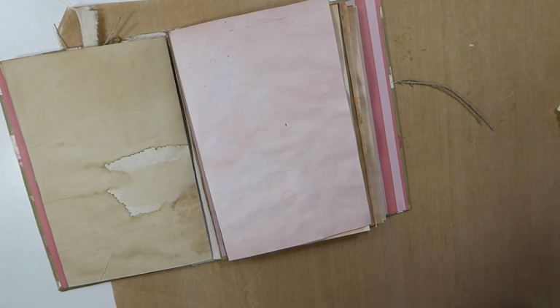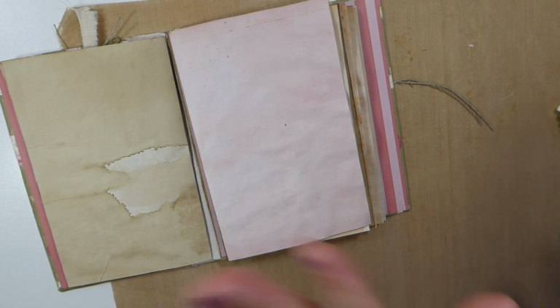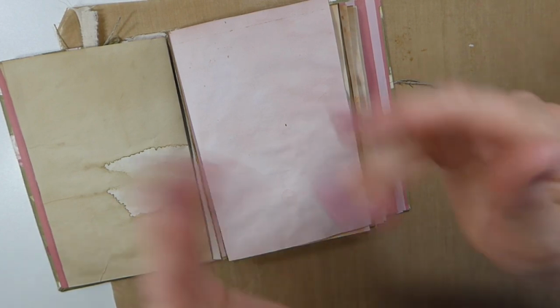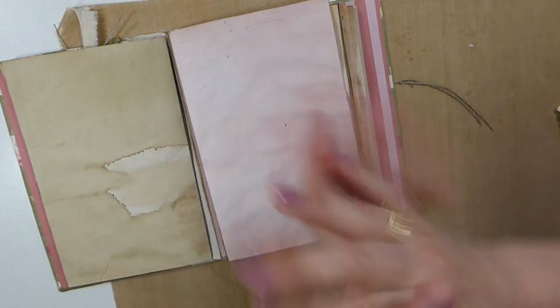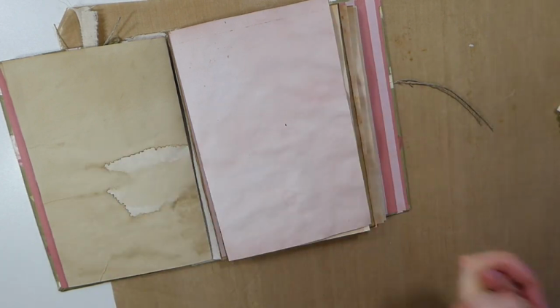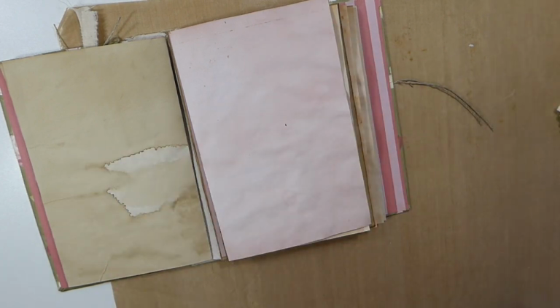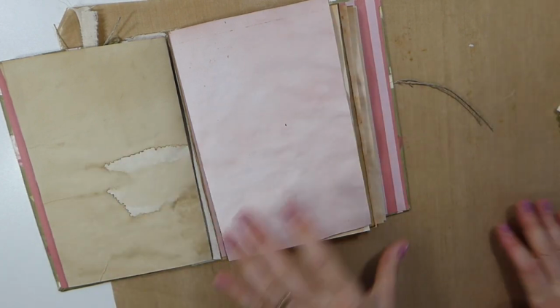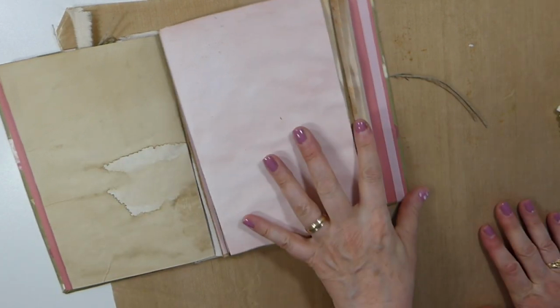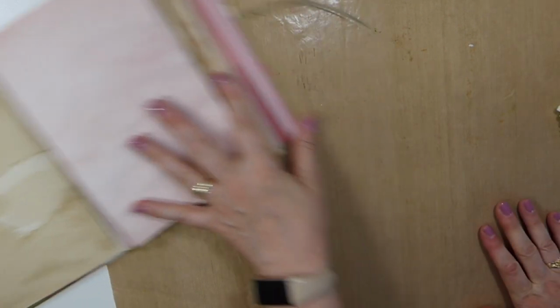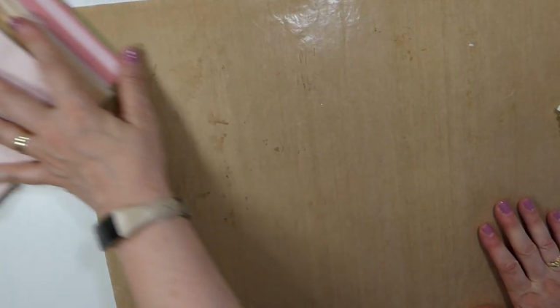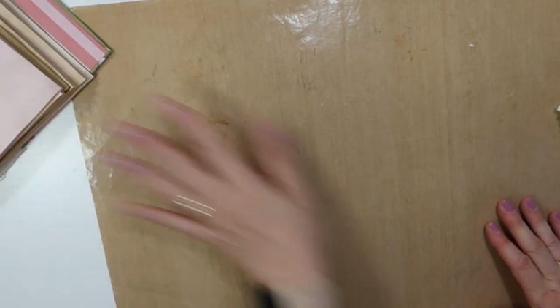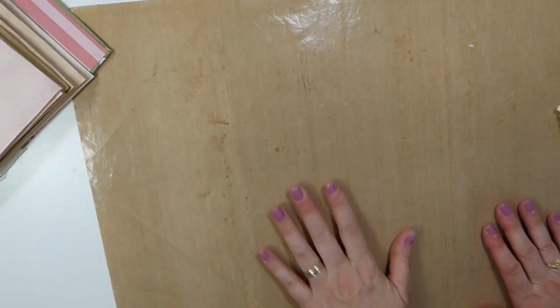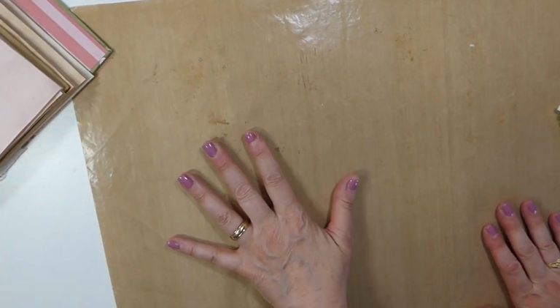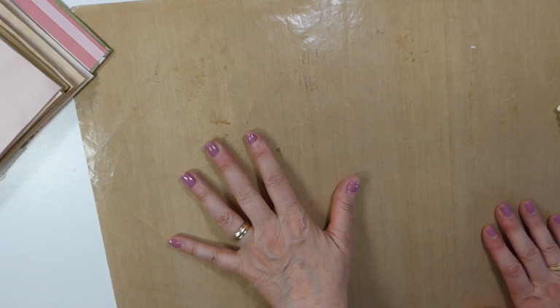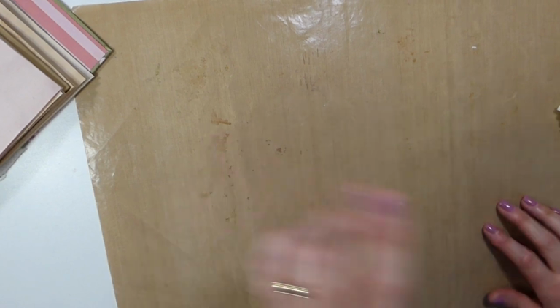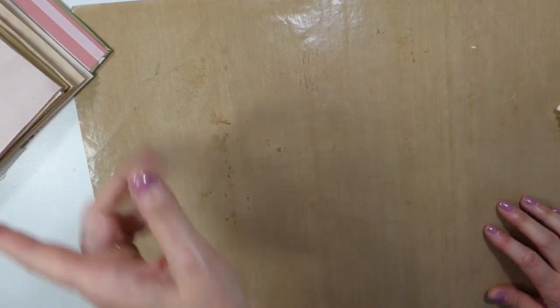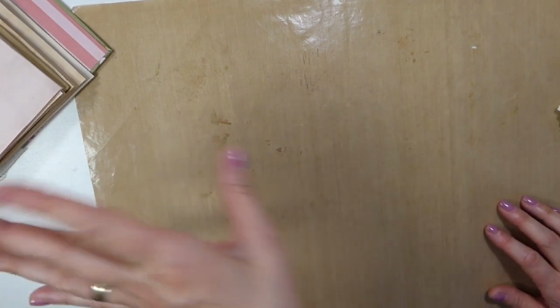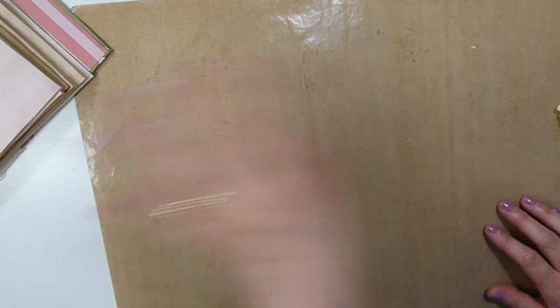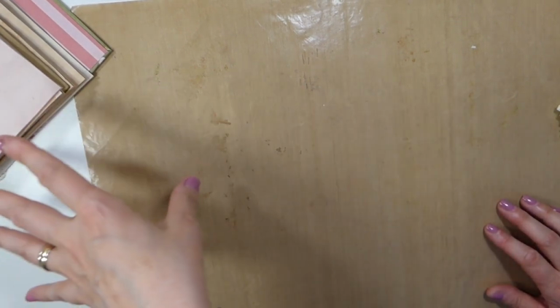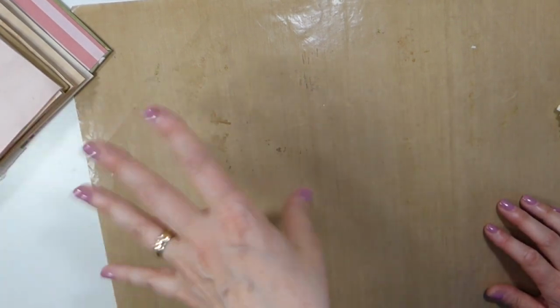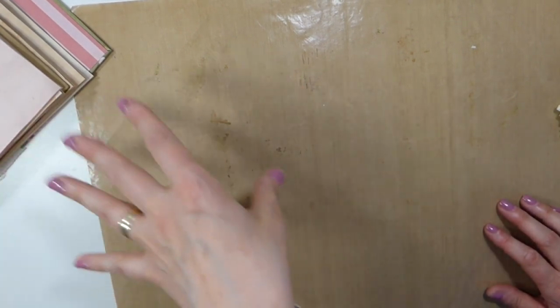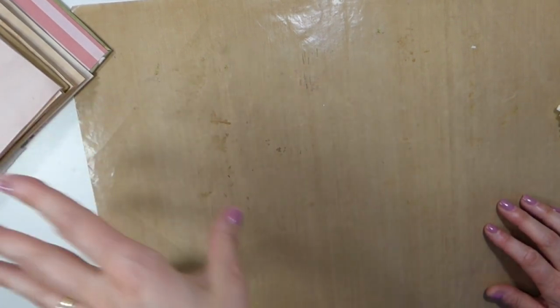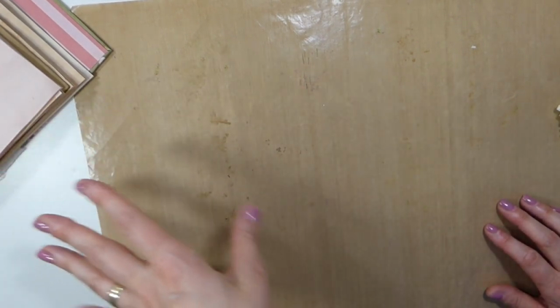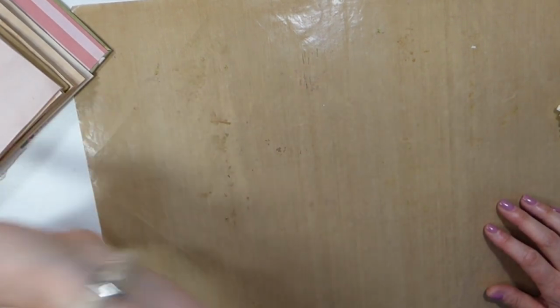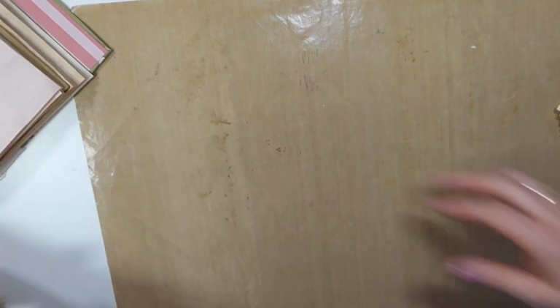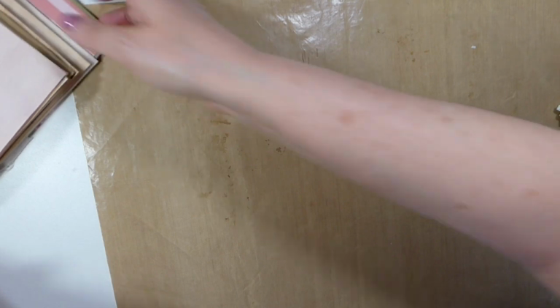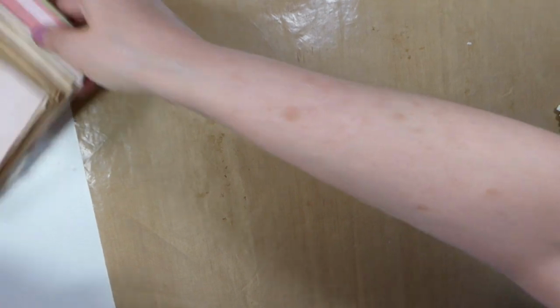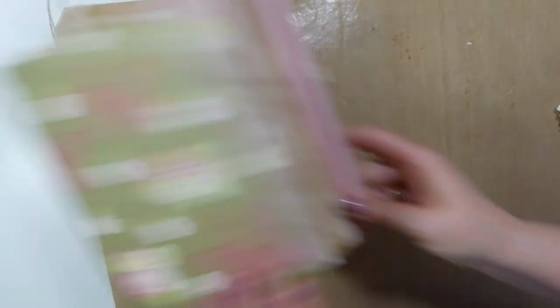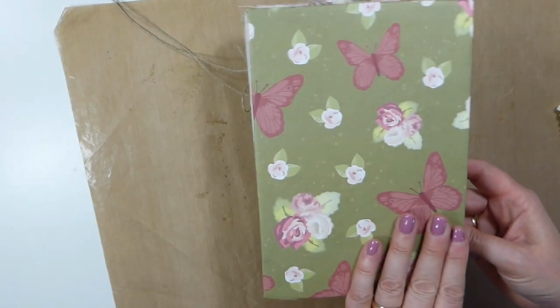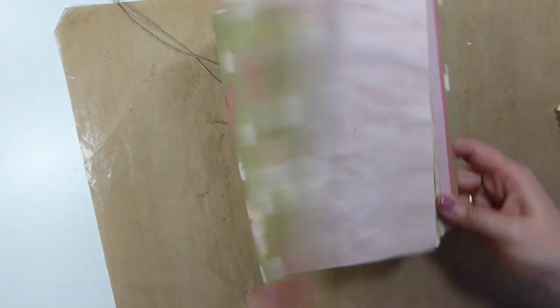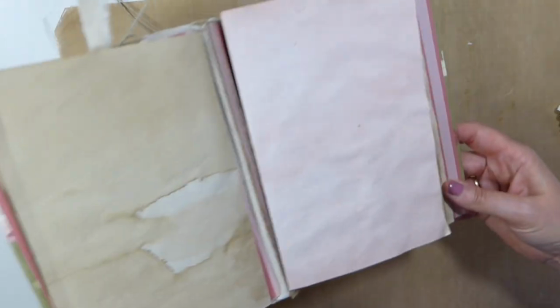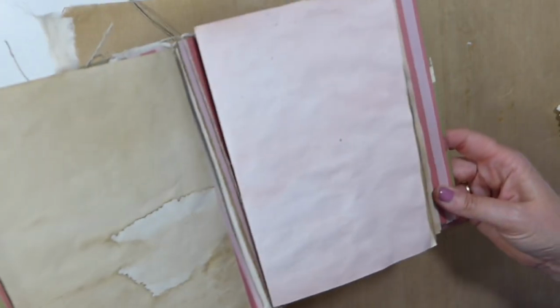Good morning everybody, welcome back. Today we are going to work on some elements that we are going to add later this week into our reference journal, which I've got pulled out here.